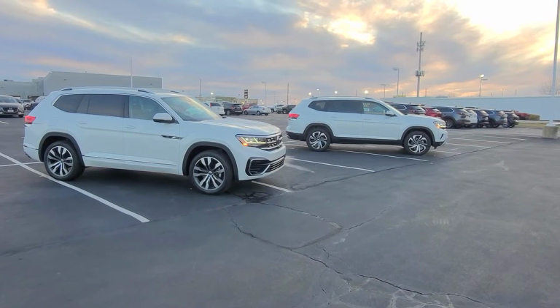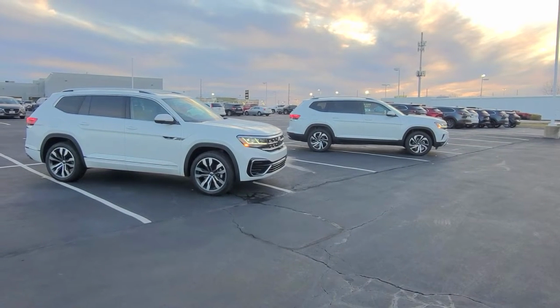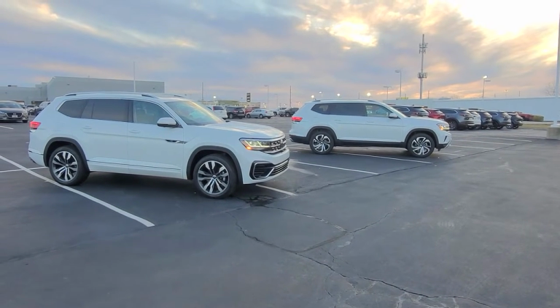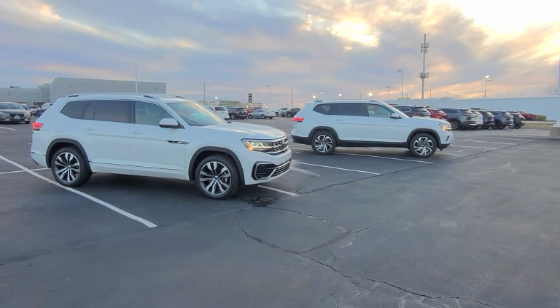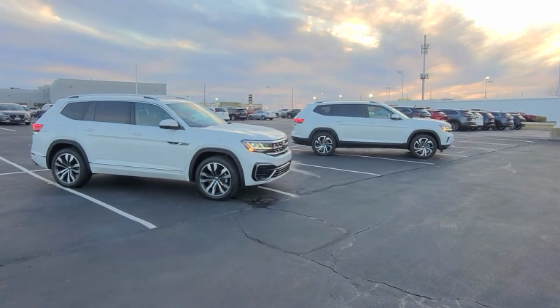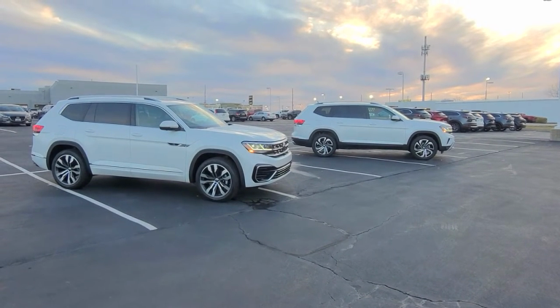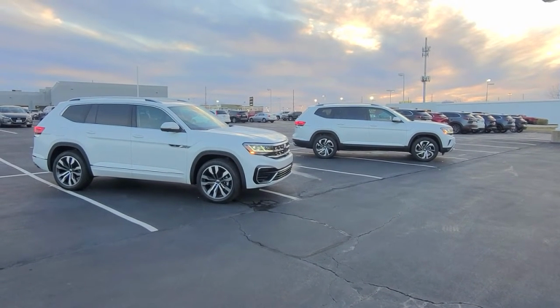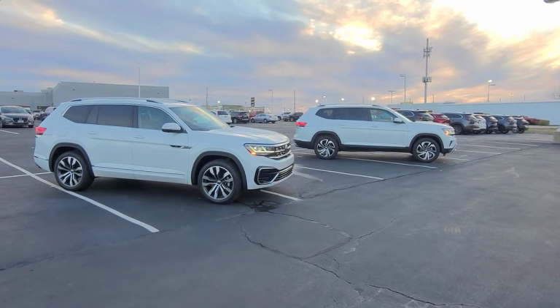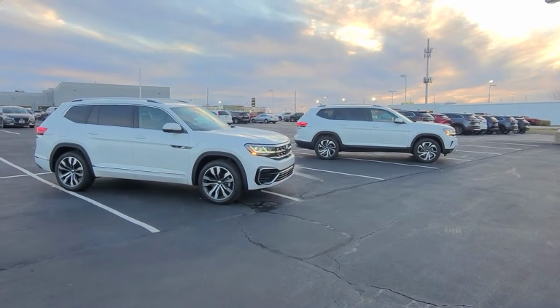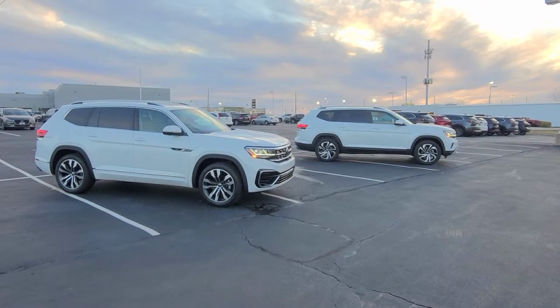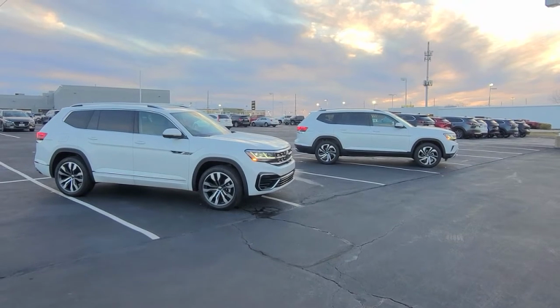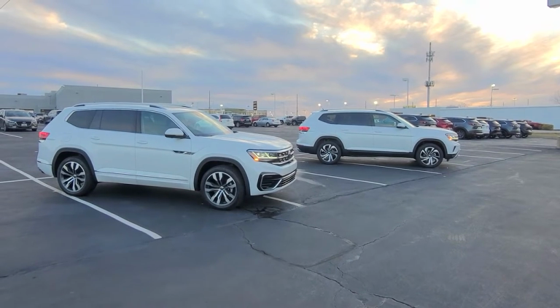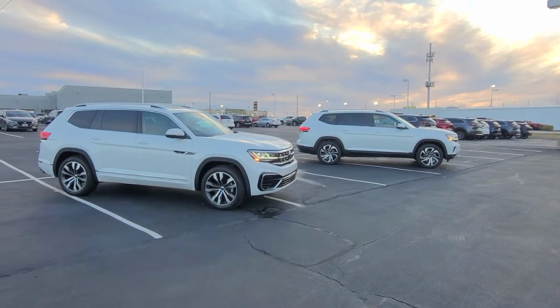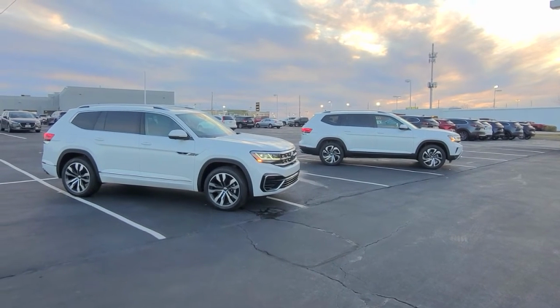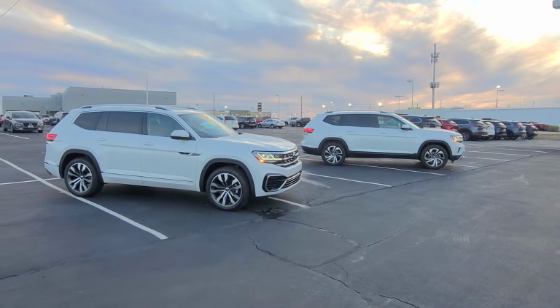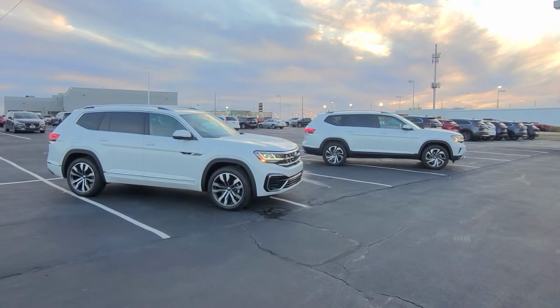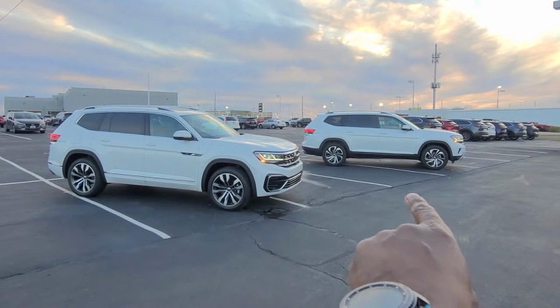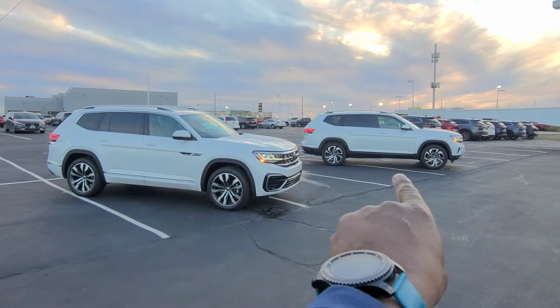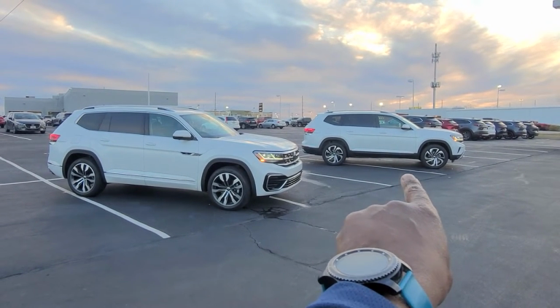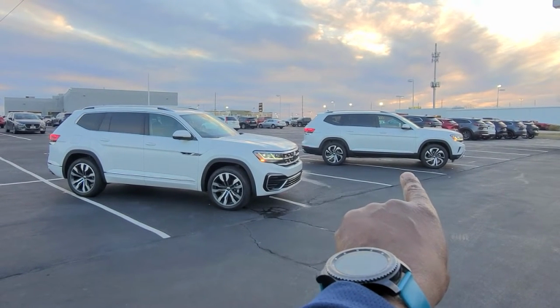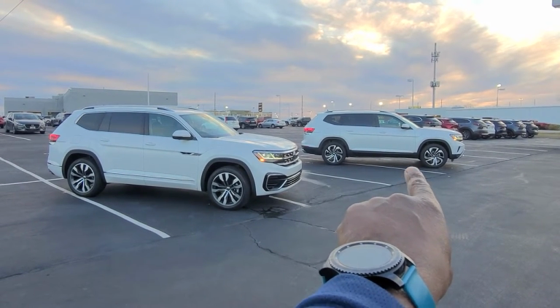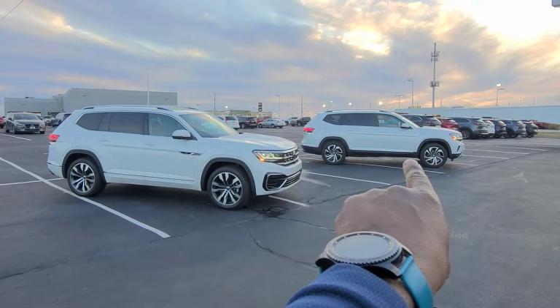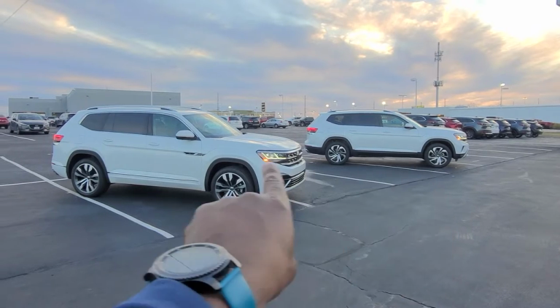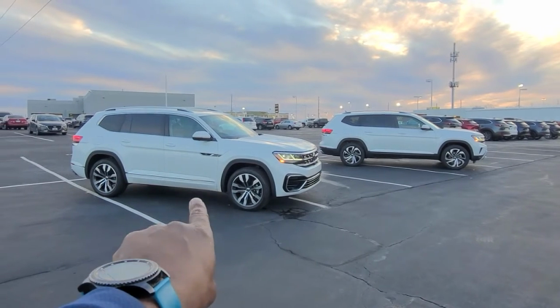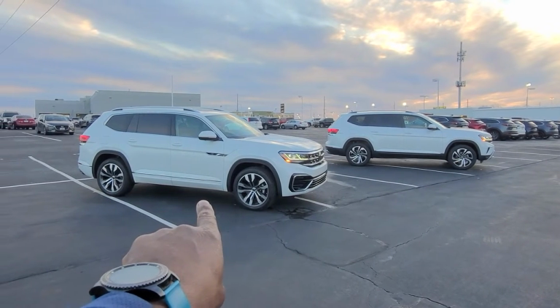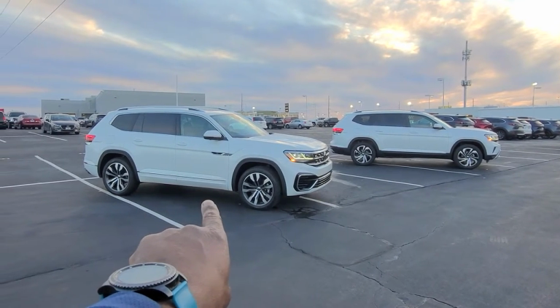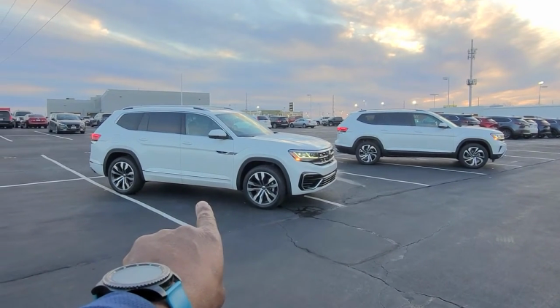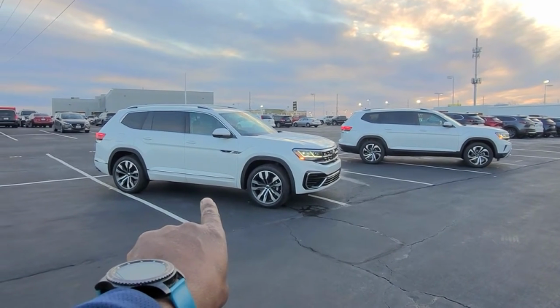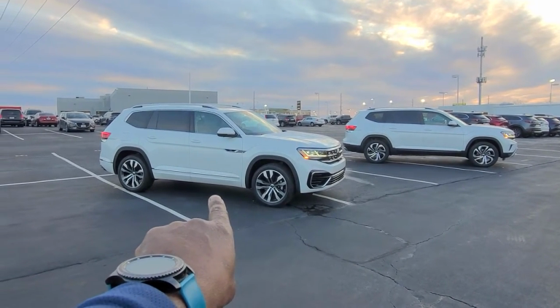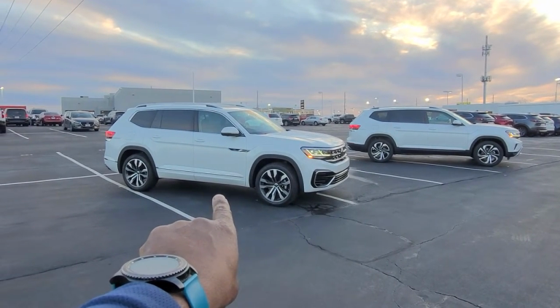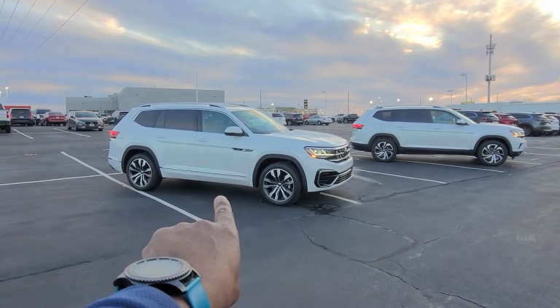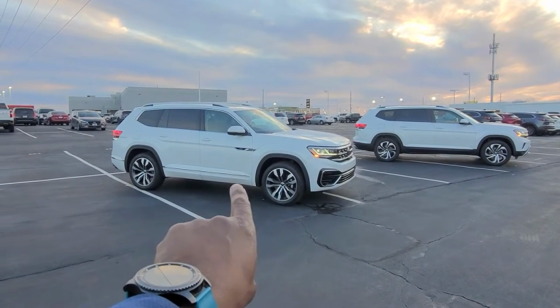Hello guys, this is Reece from Bomberido St. Peter's Volkswagen in St. Louis. Today I'm doing a comparison between the 2023 Volkswagen Atlas SEL and the 2023 Volkswagen Atlas SEL Premium R-Line.